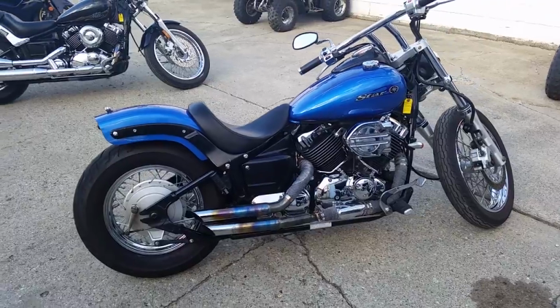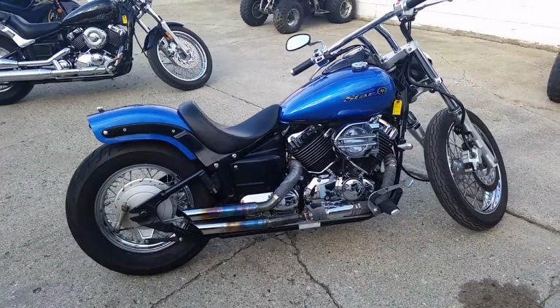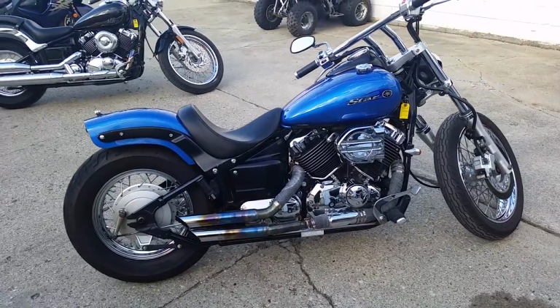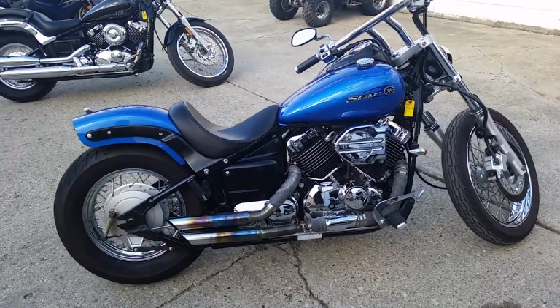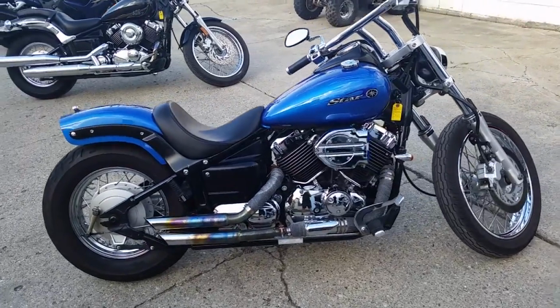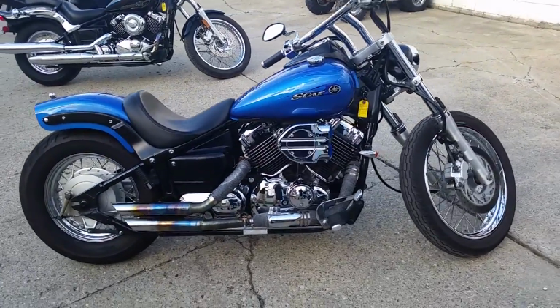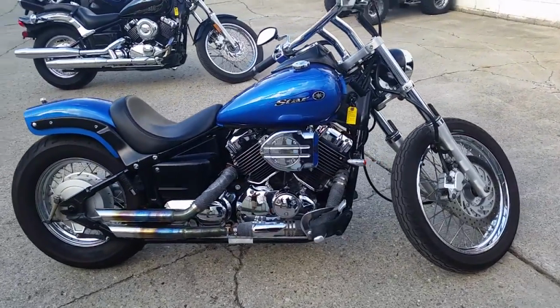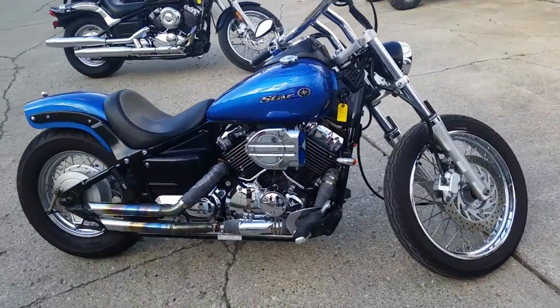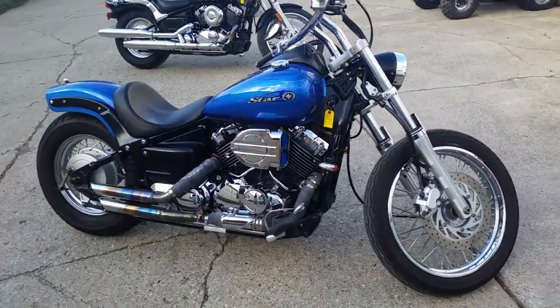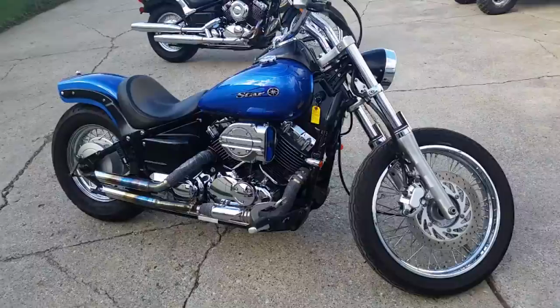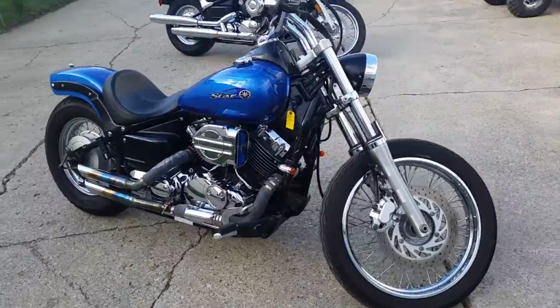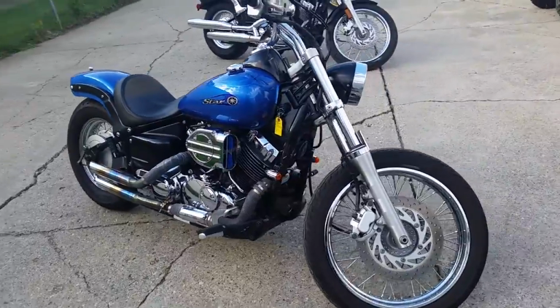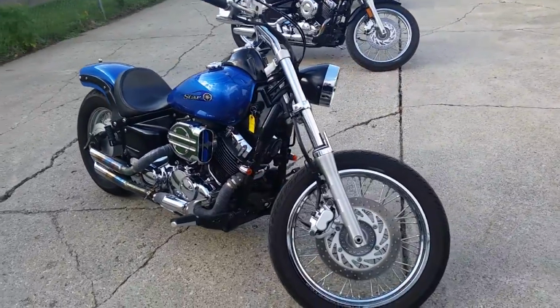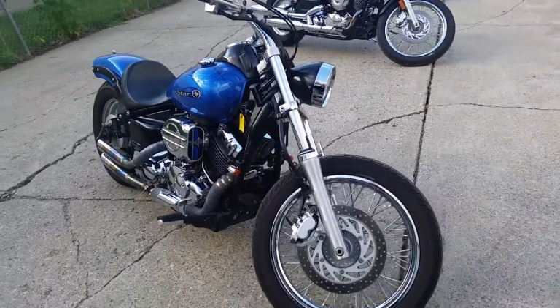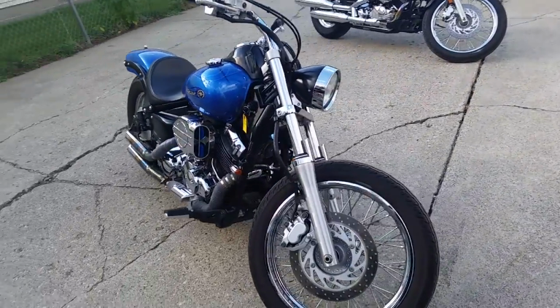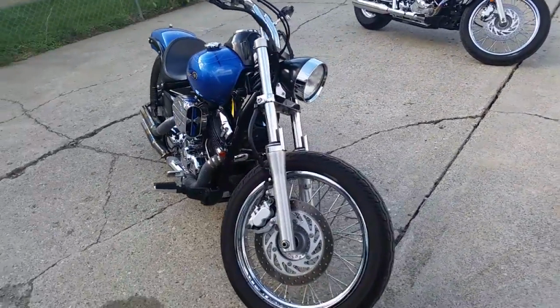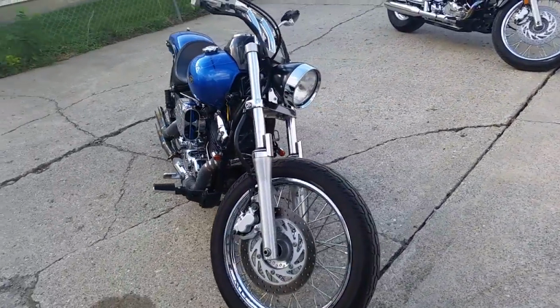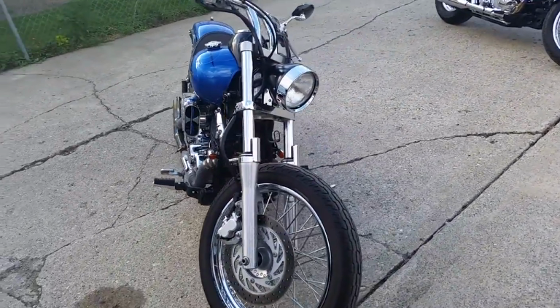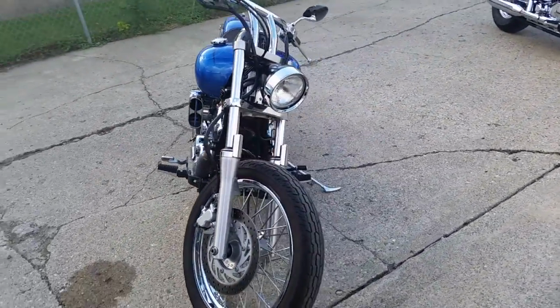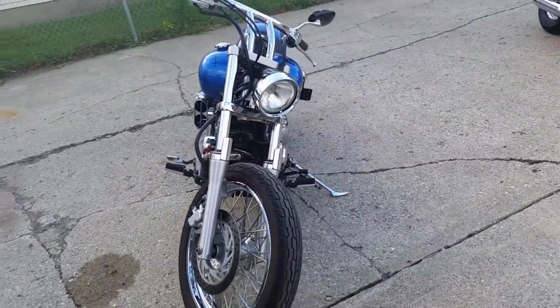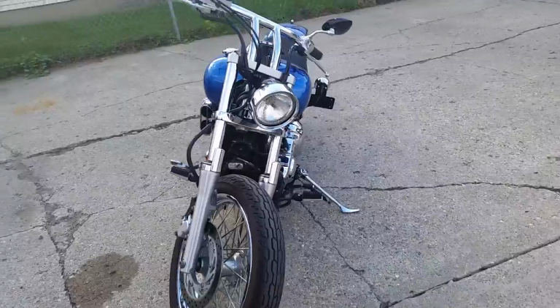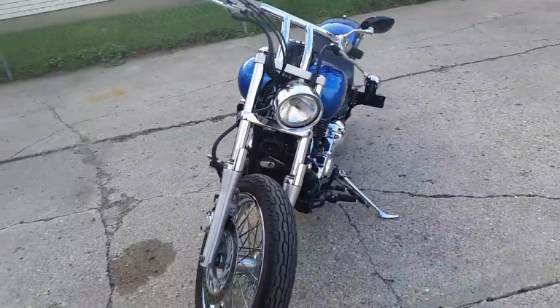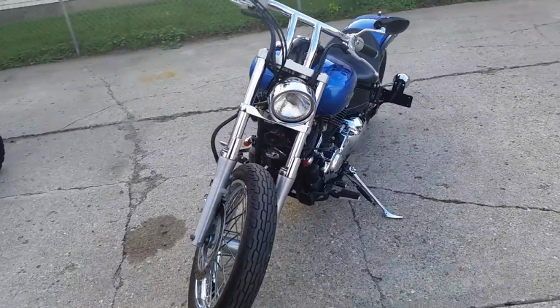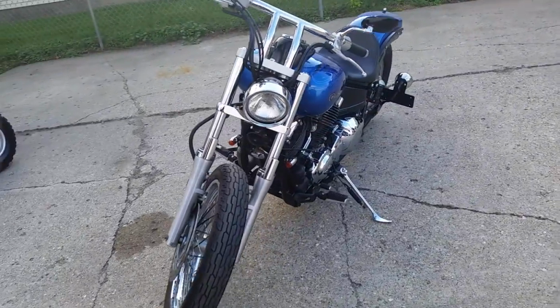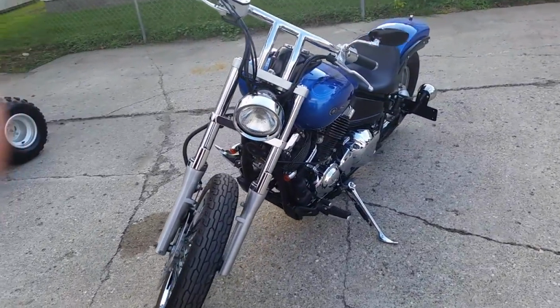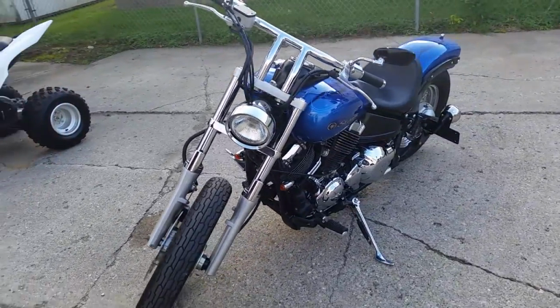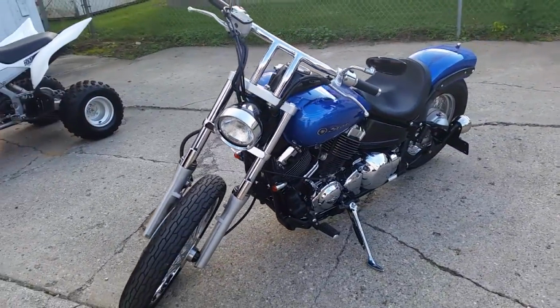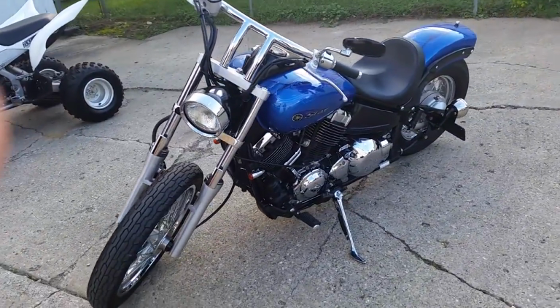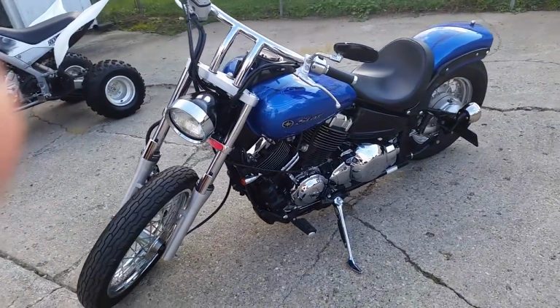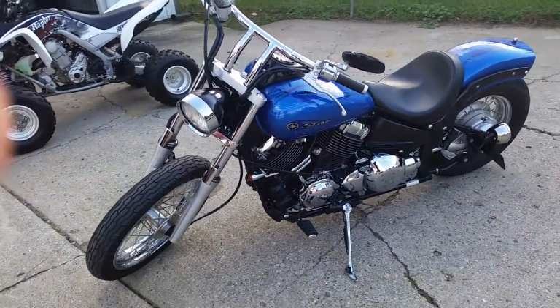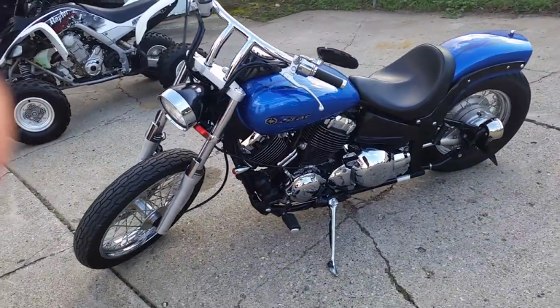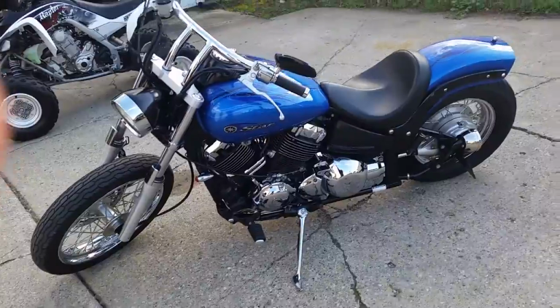We've got a super cool 2009 Yamaha V-Star 650 bobber for sale. This thing's been done right. It's got a Vance and Hines exhaust, hypercharger intake, custom license plate mount, and more. It's a super sharp bobber — it's going to turn heads wherever you go.